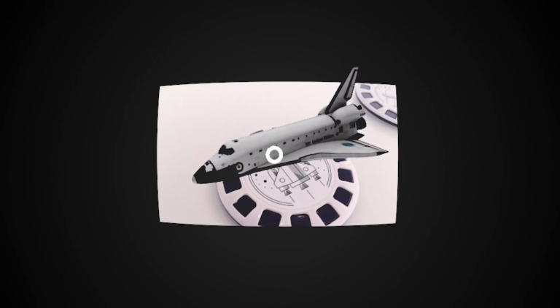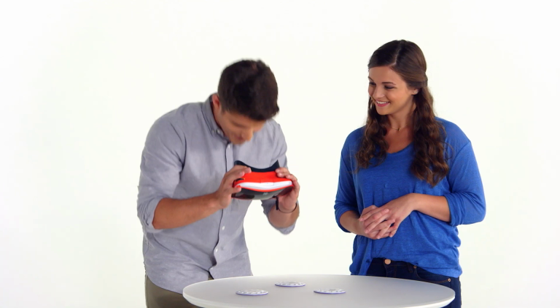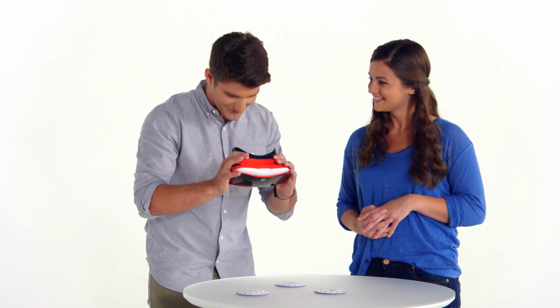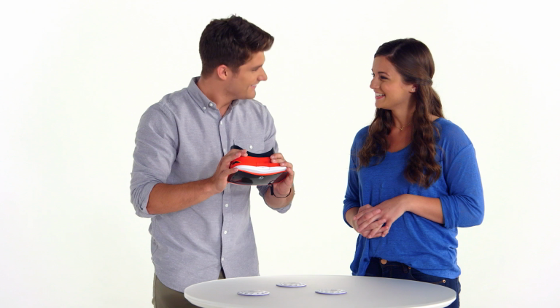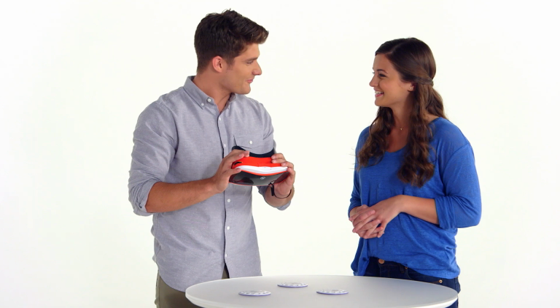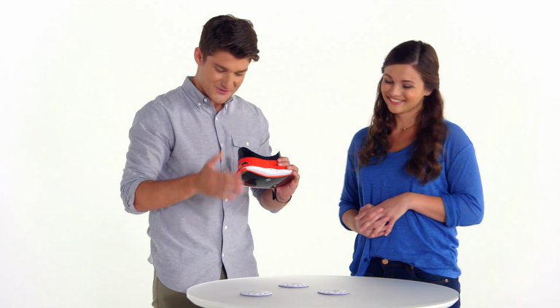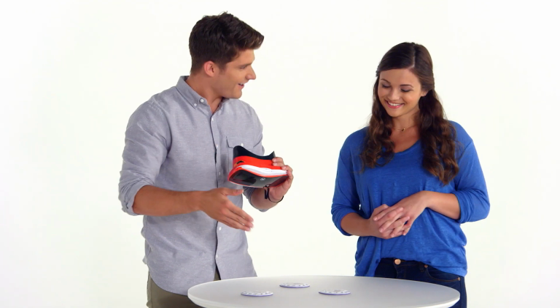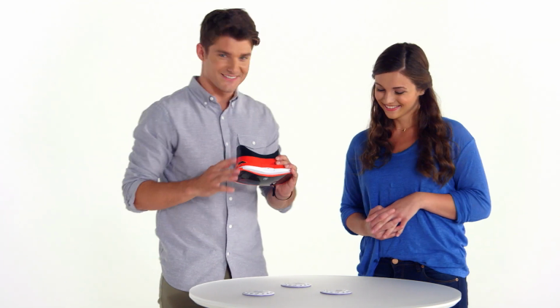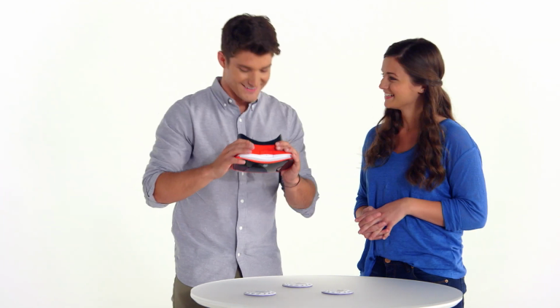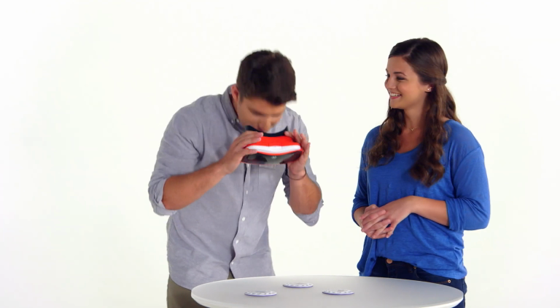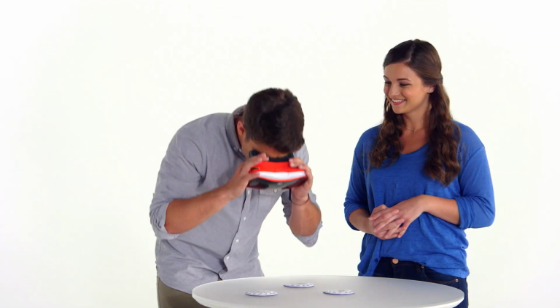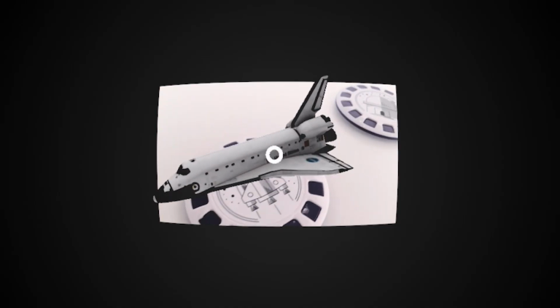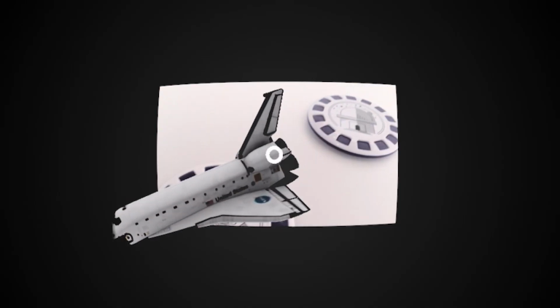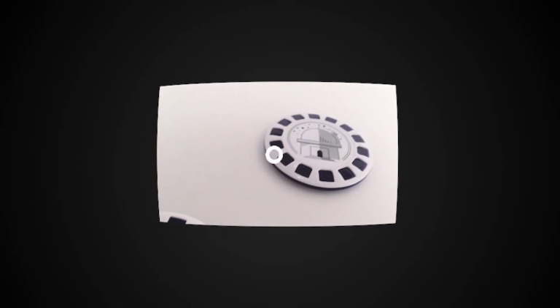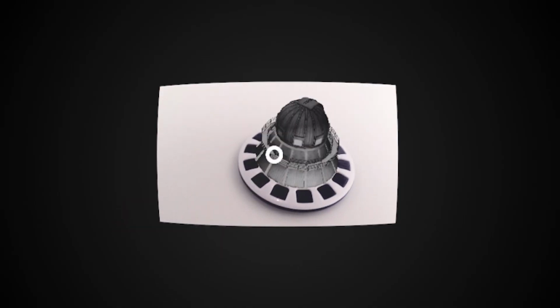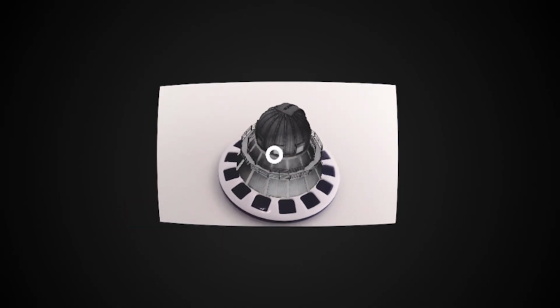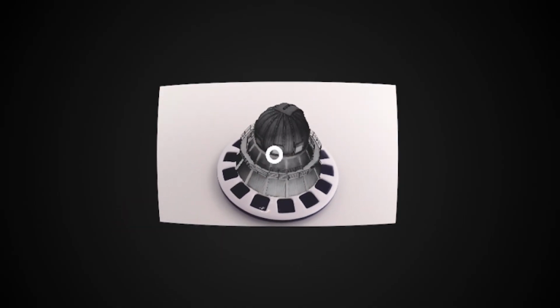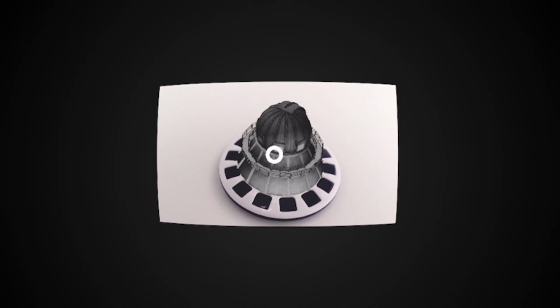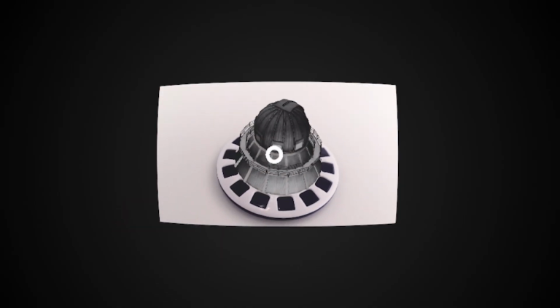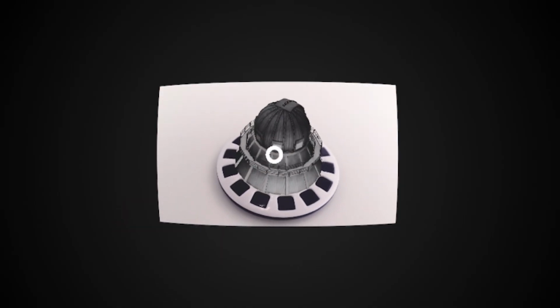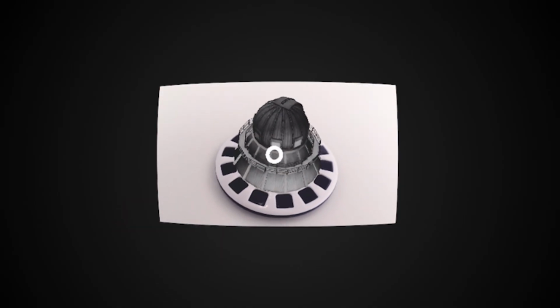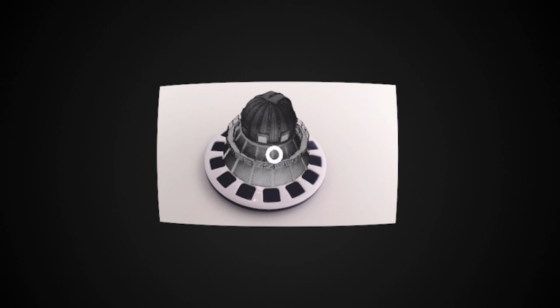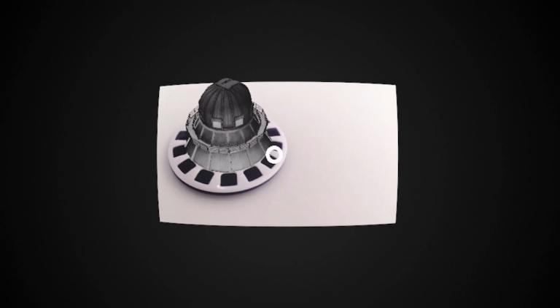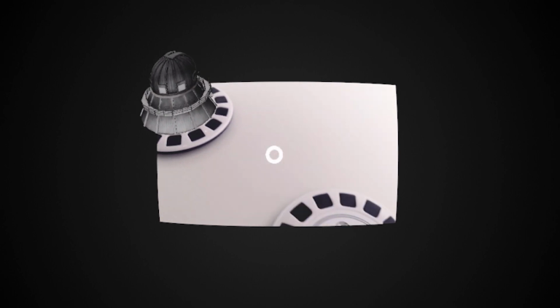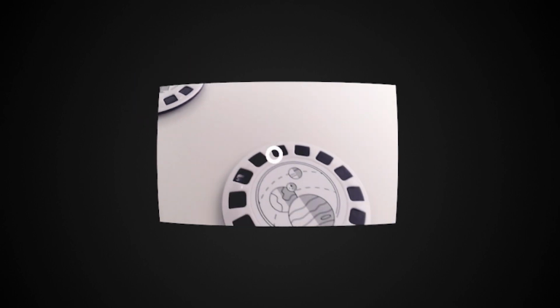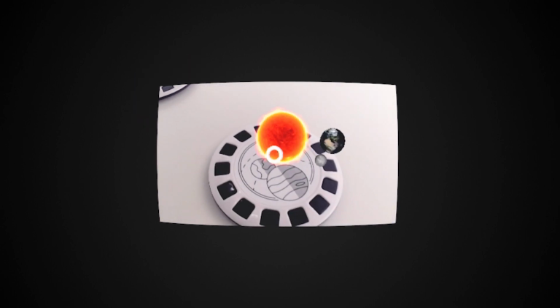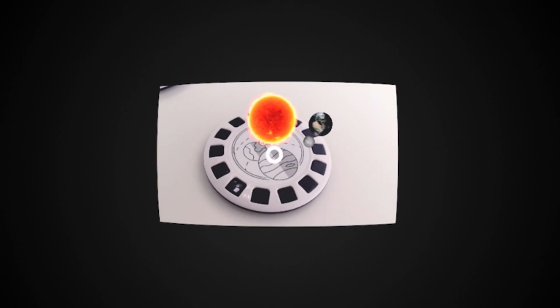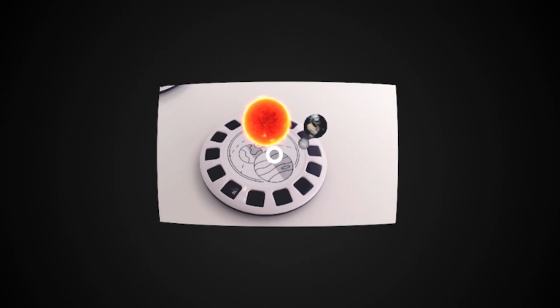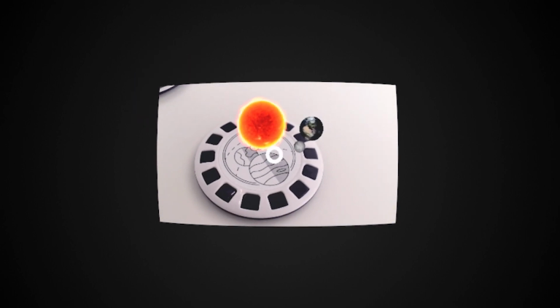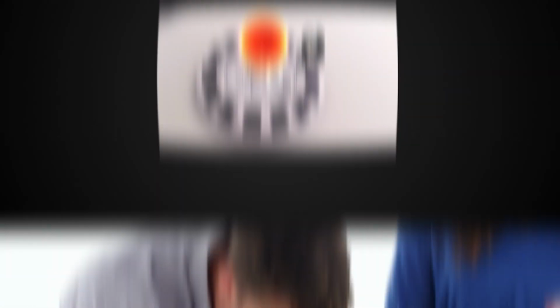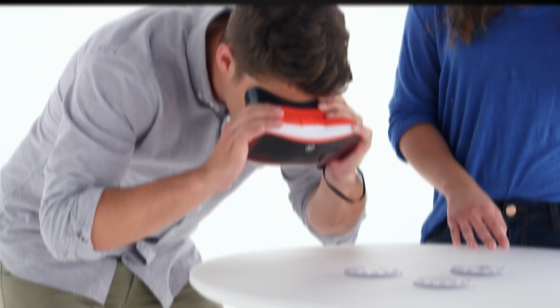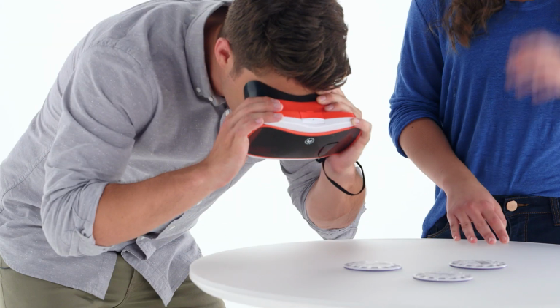Whoa, this is wild! There are 3D icons floating above the Reel. That's called Augmented Reality, or AR. And all those icons take you on a different experience.